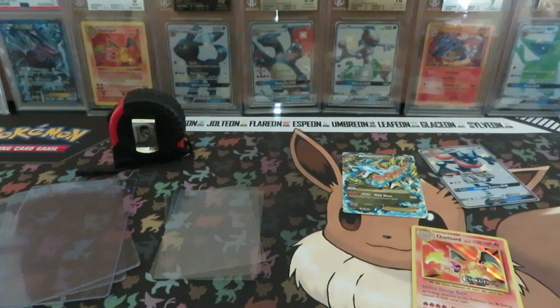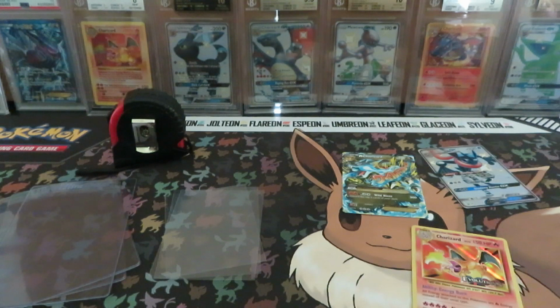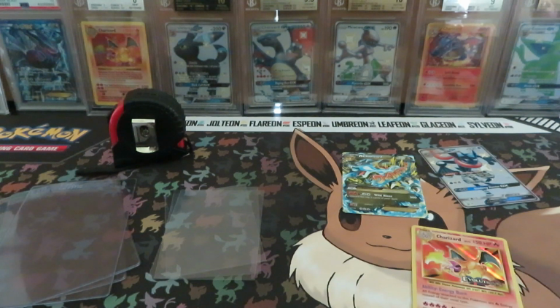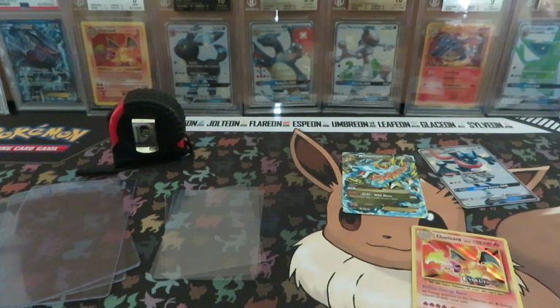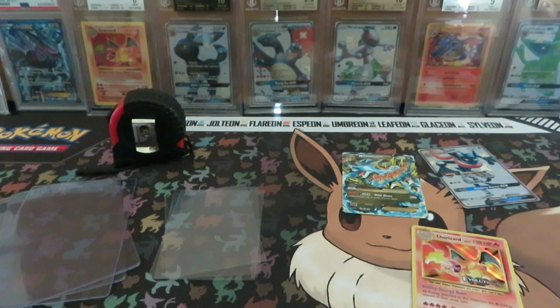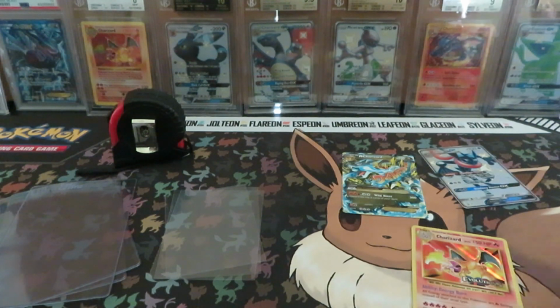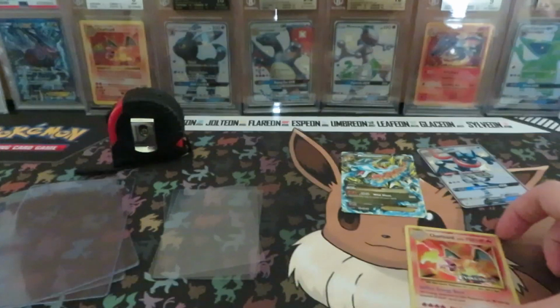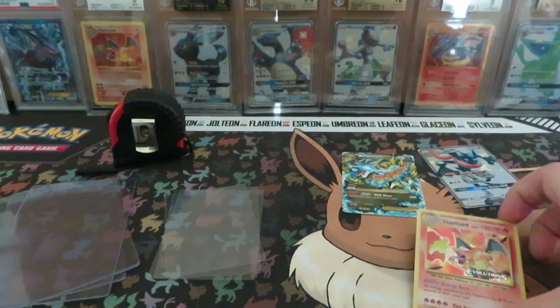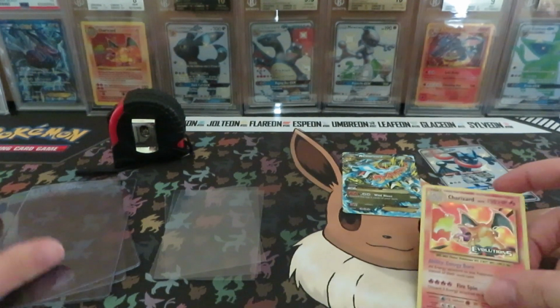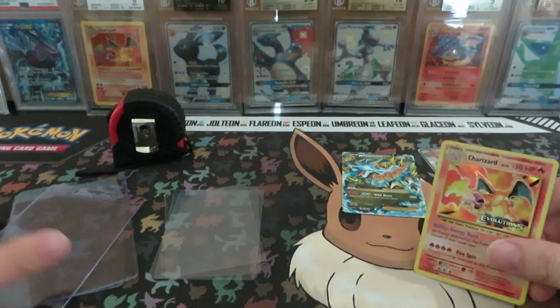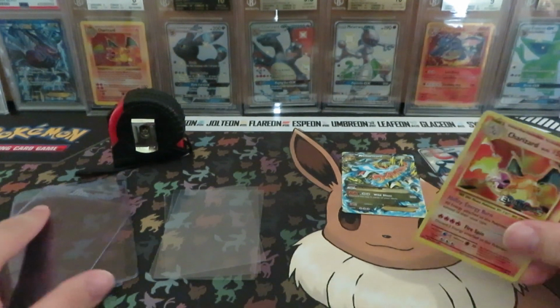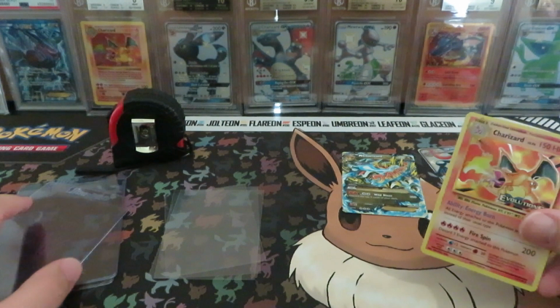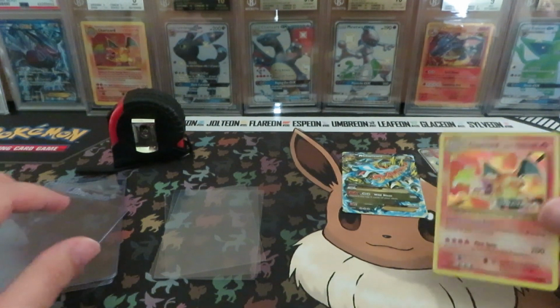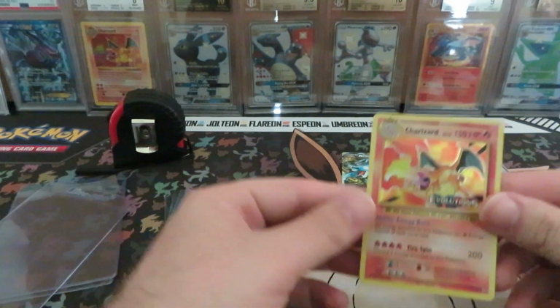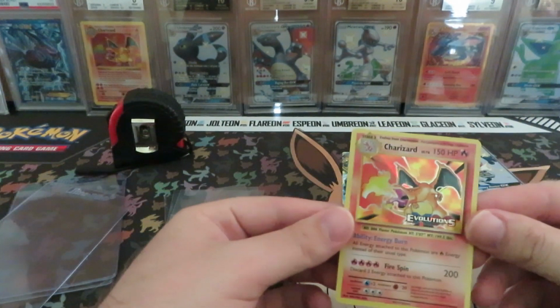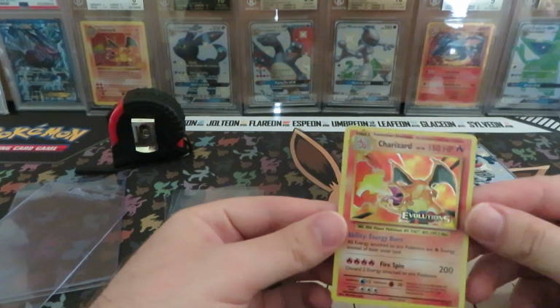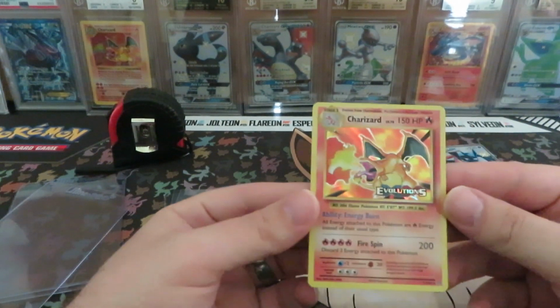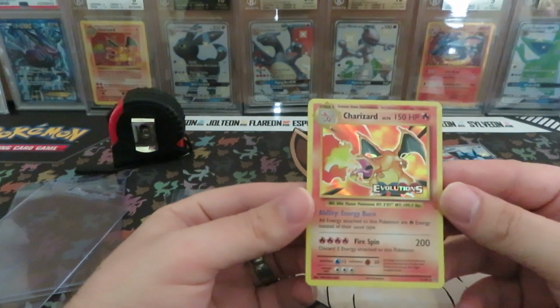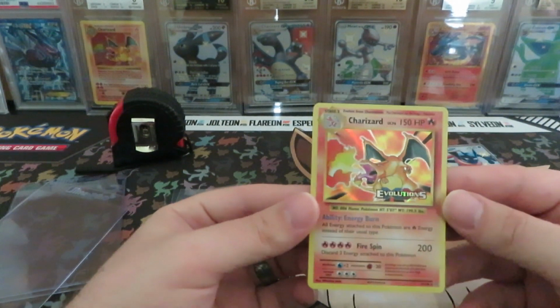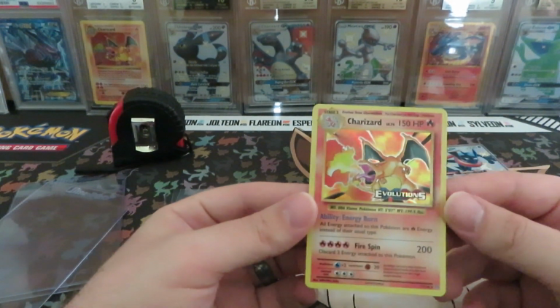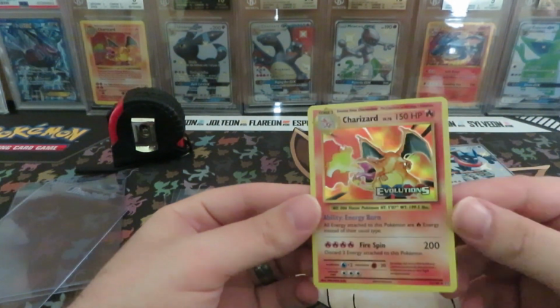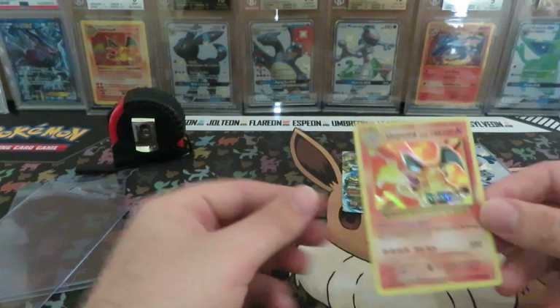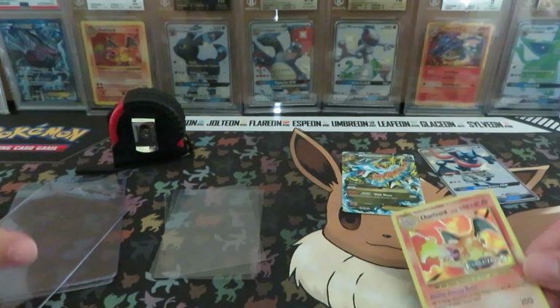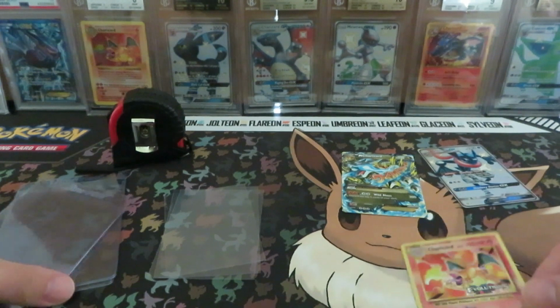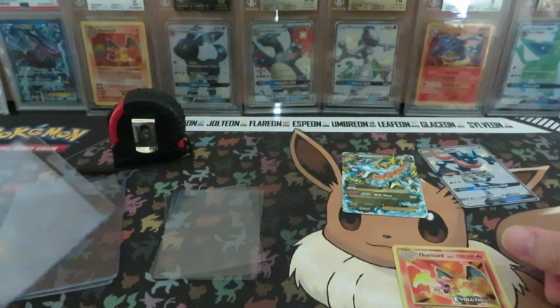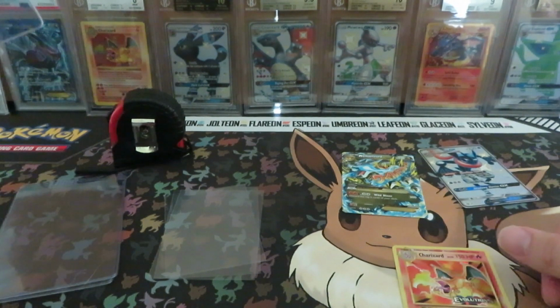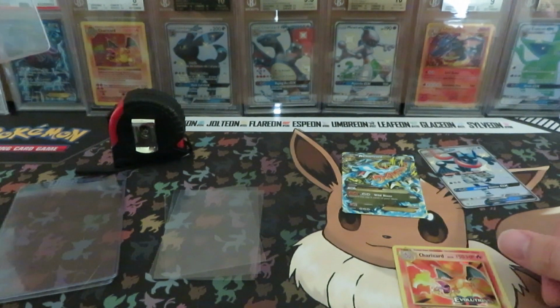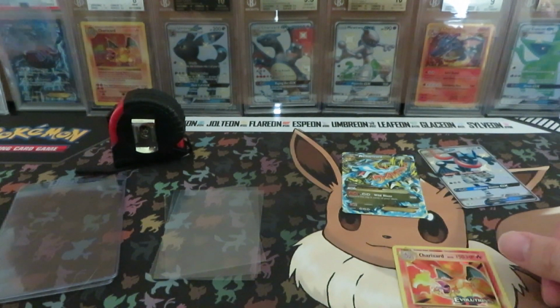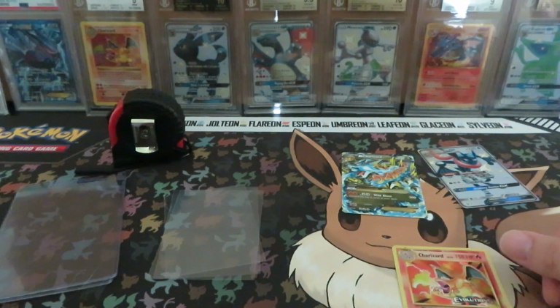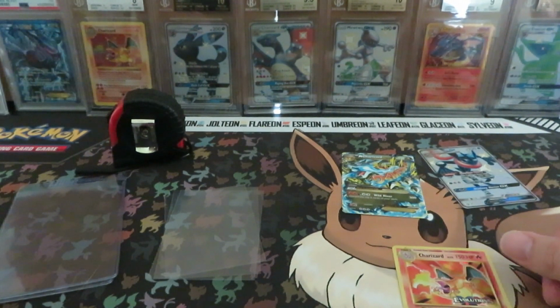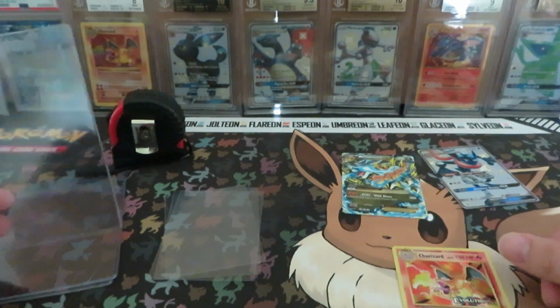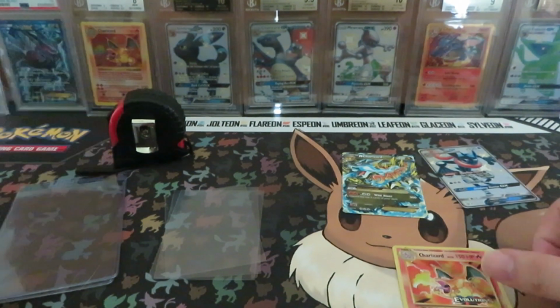What's going on YouTube, it's TCG Jake here. Today we're gonna talk about card grading — how I choose, pick, send, and what I do to get my cards graded.